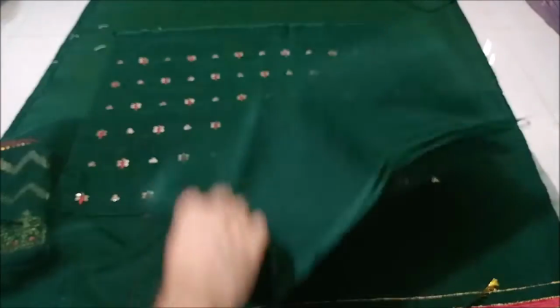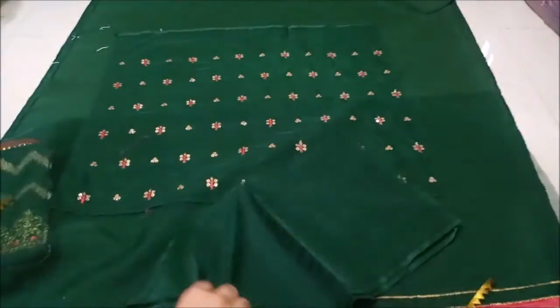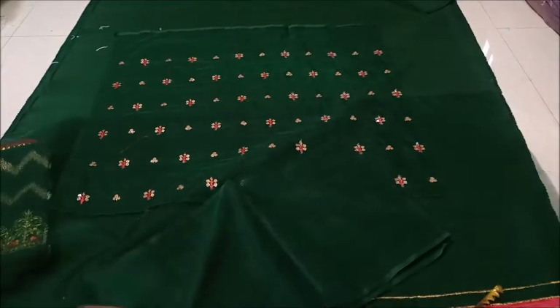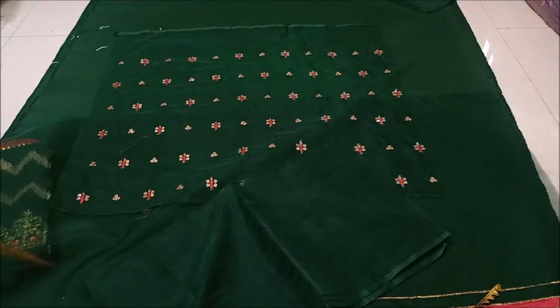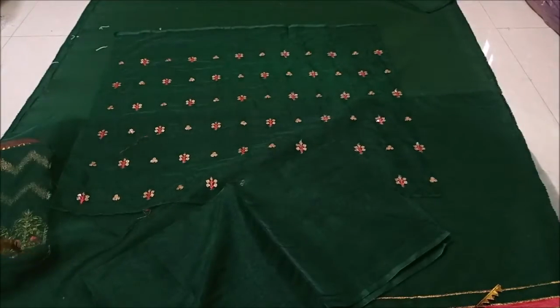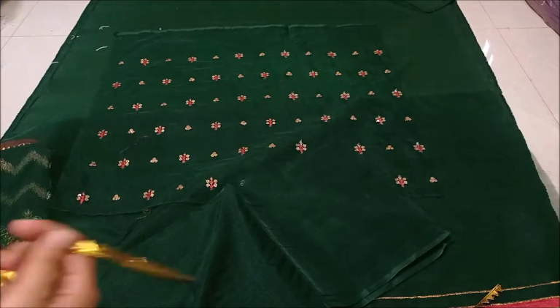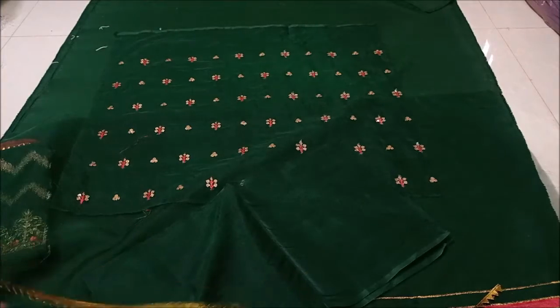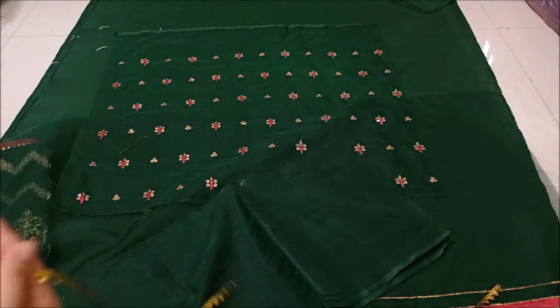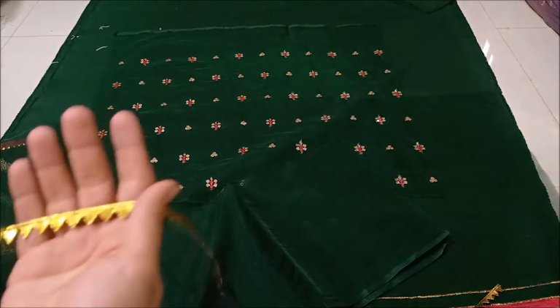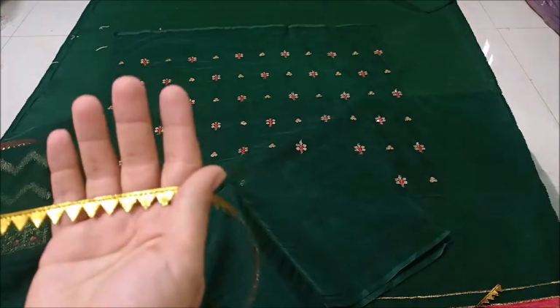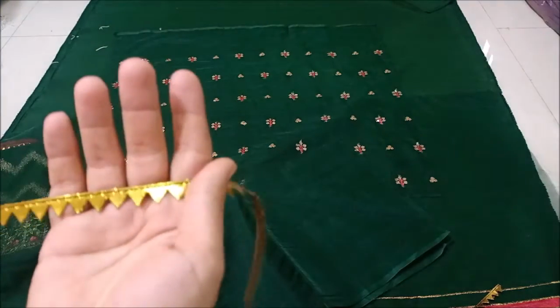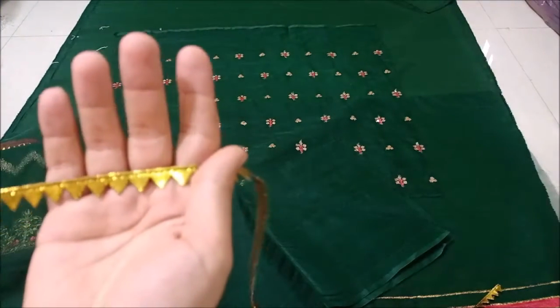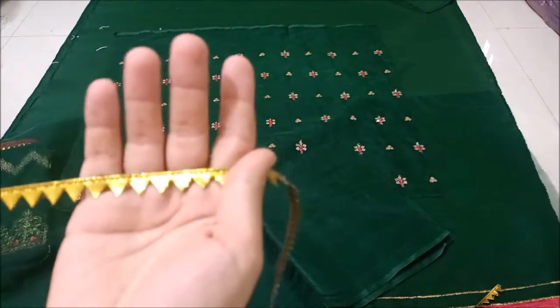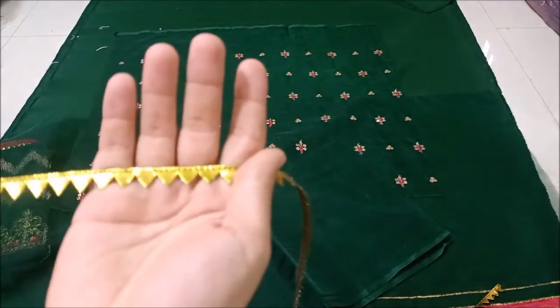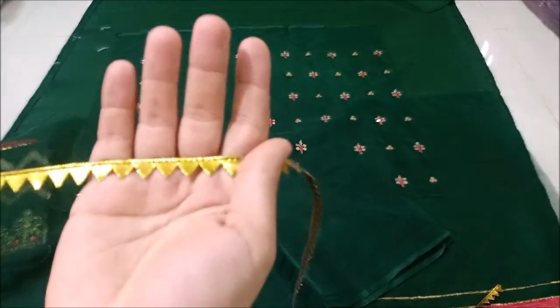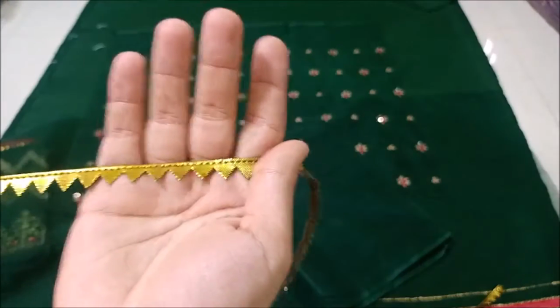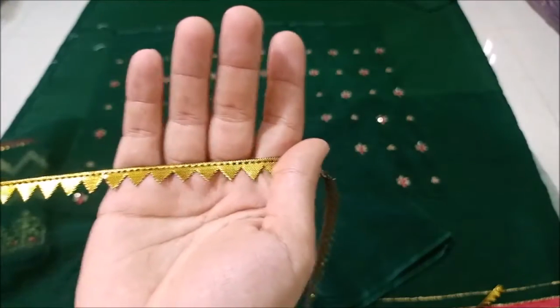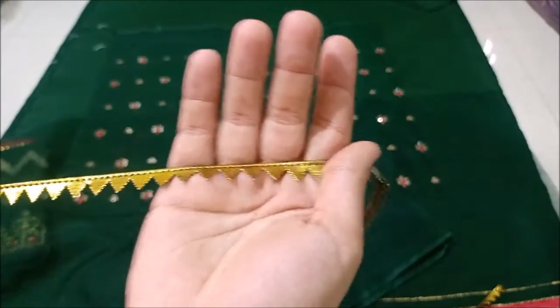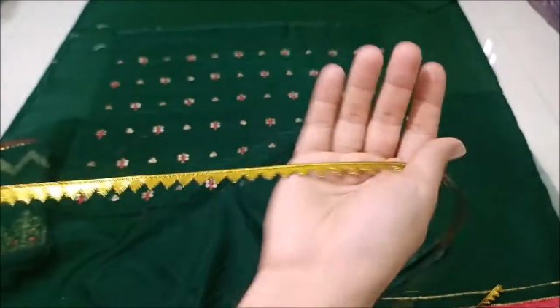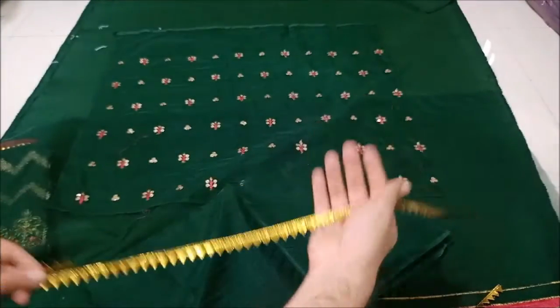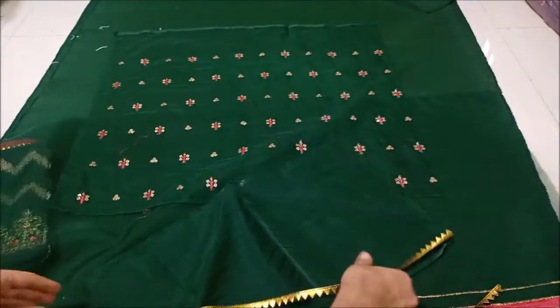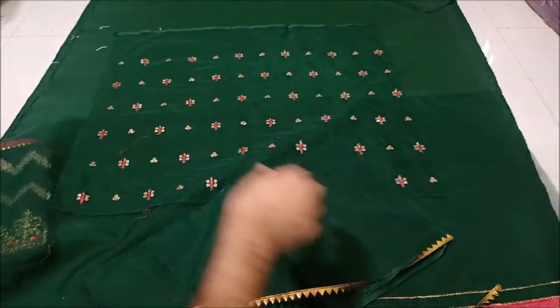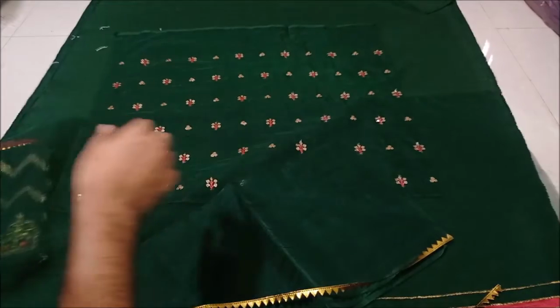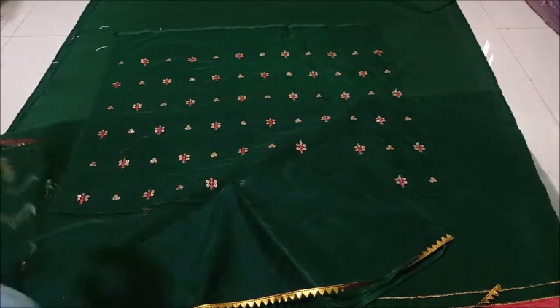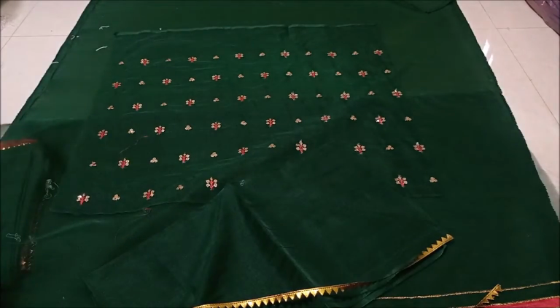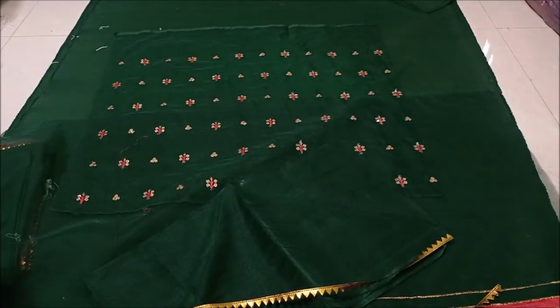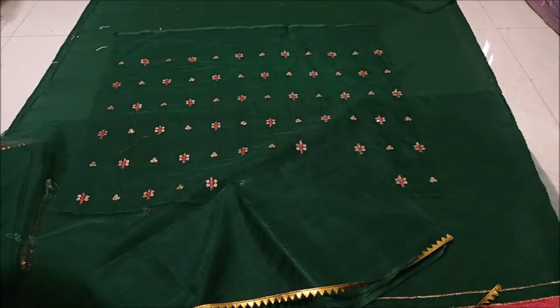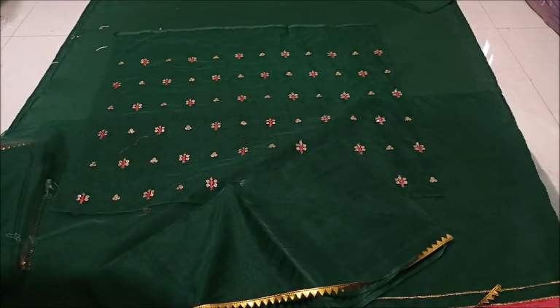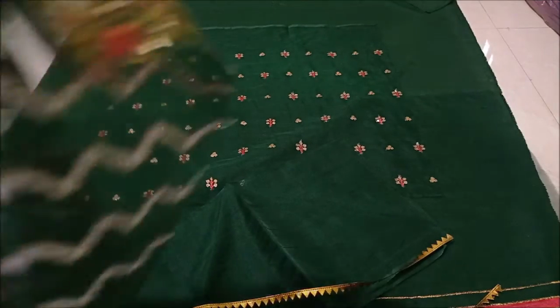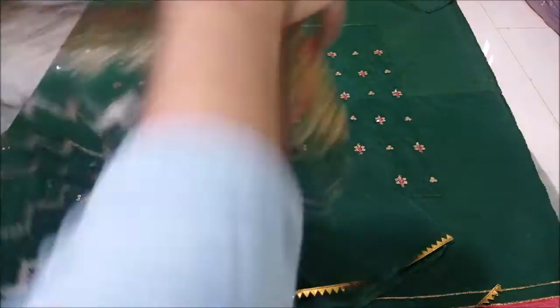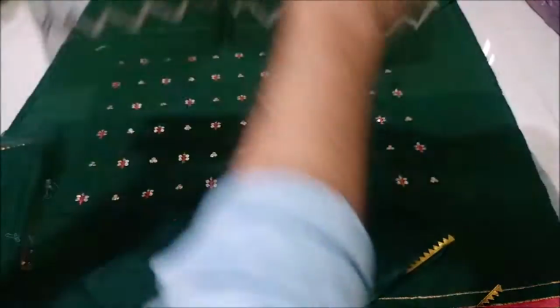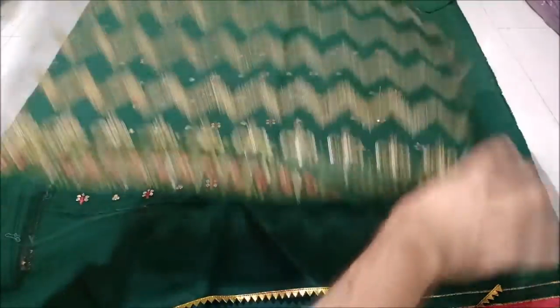The plain organza is given in the back. The back is also finished at the back. There is lace in the back. These are fully heavy embroidered sleeves in organza.